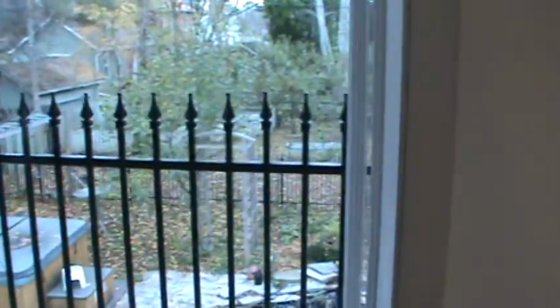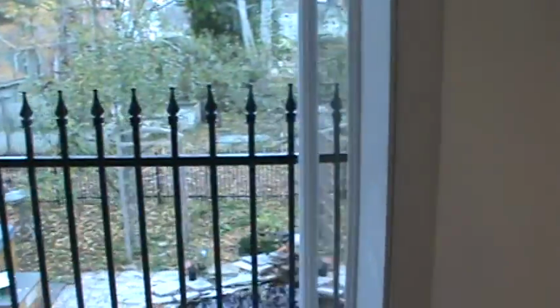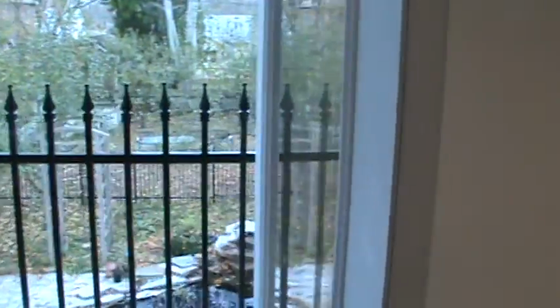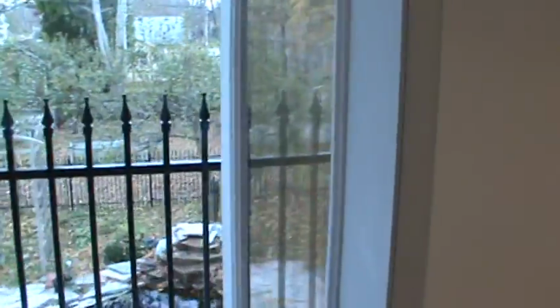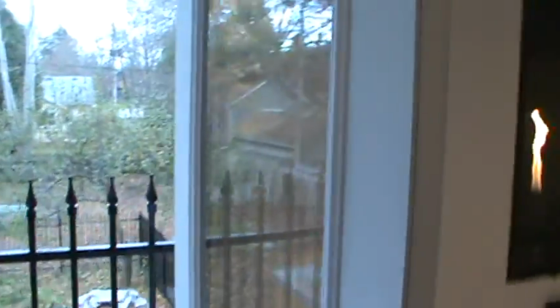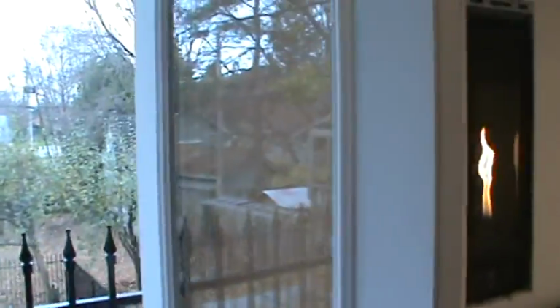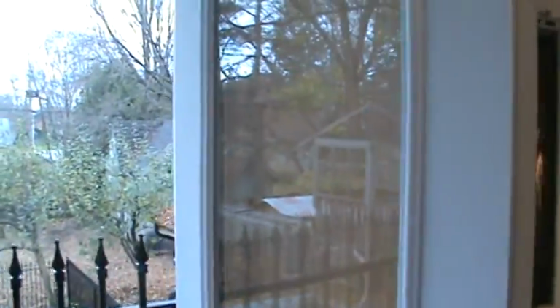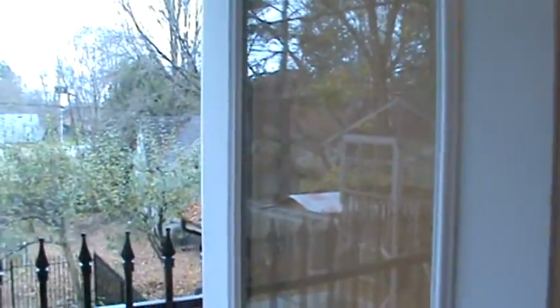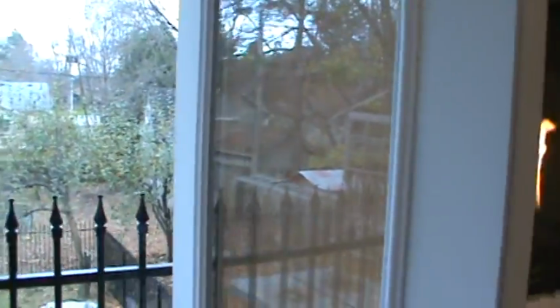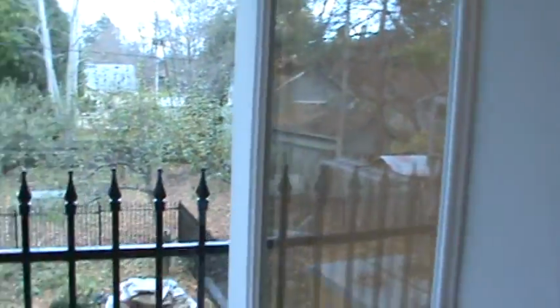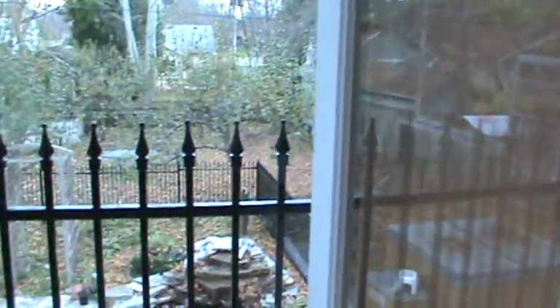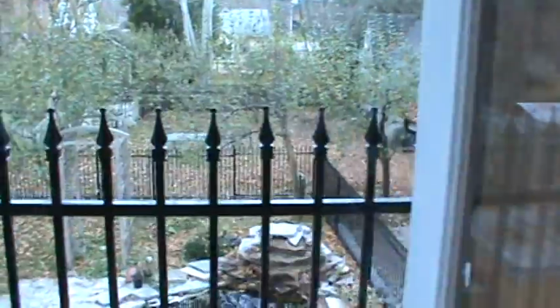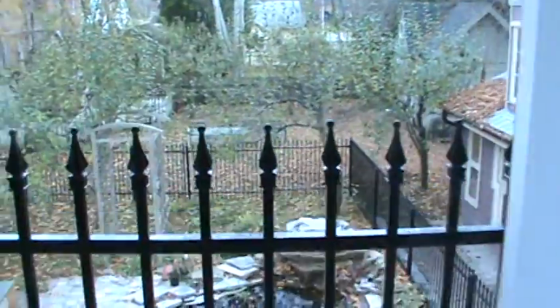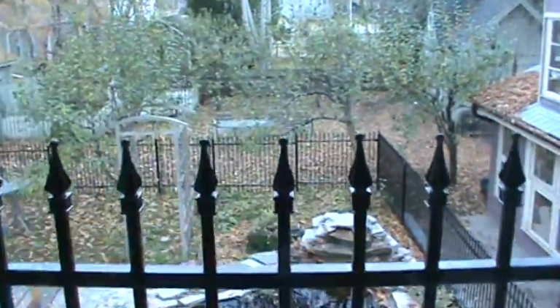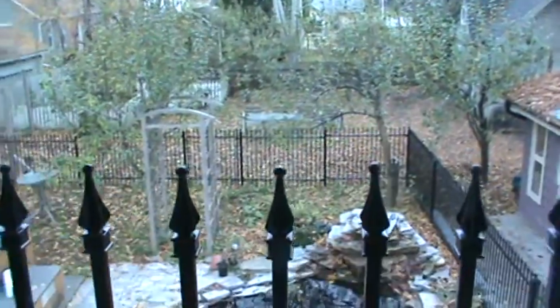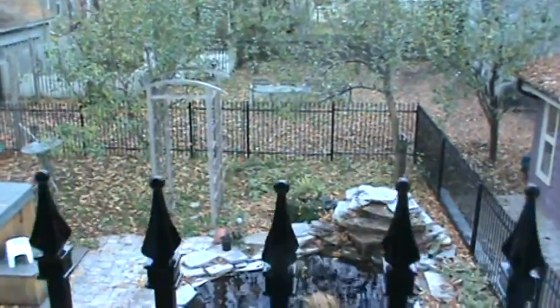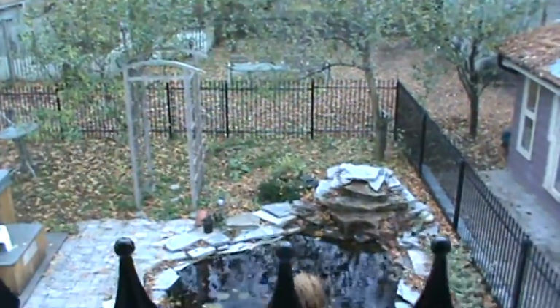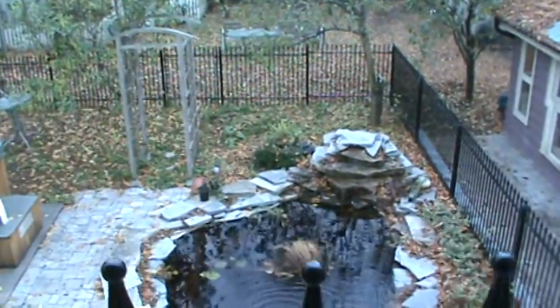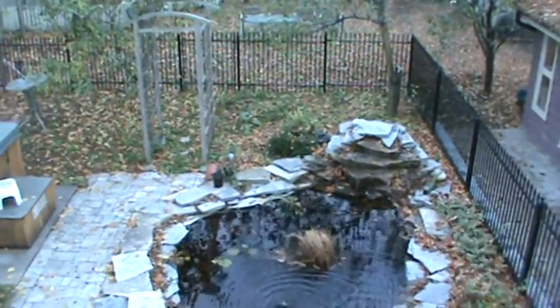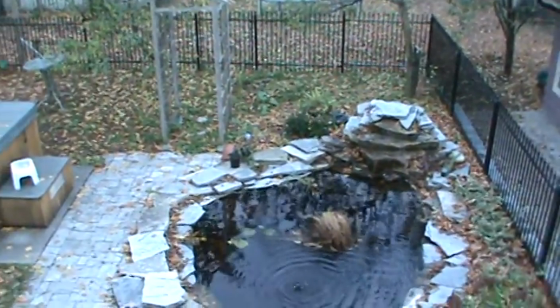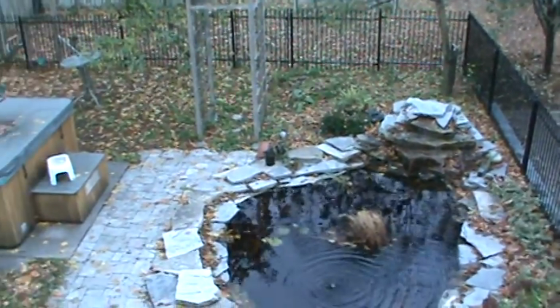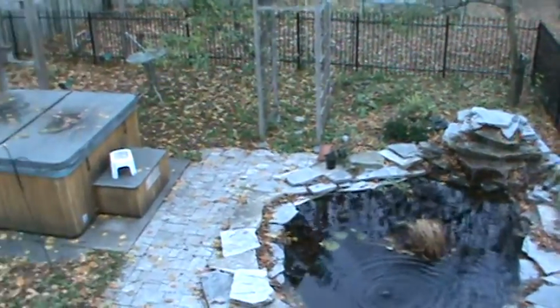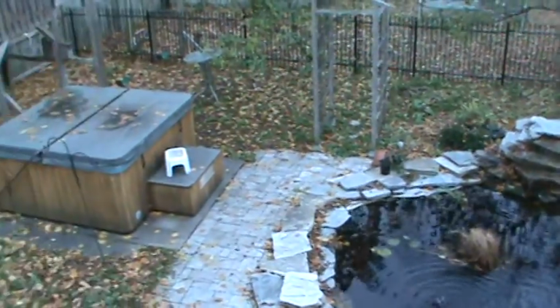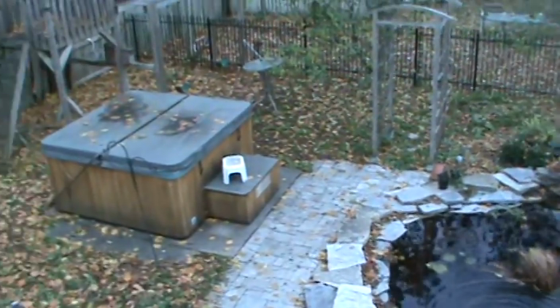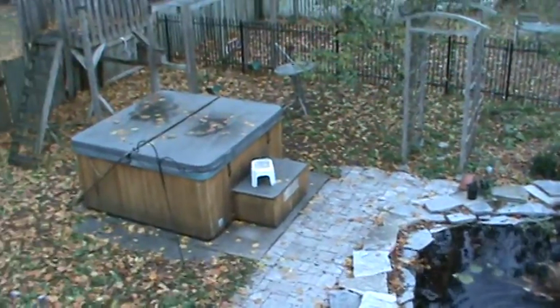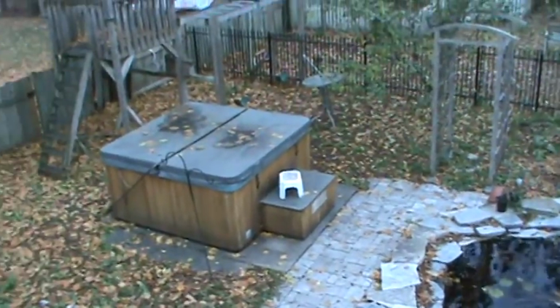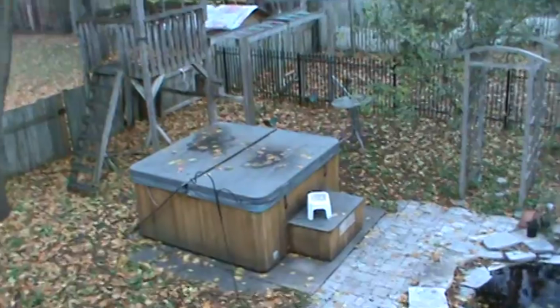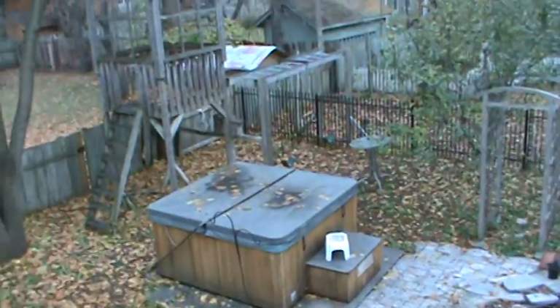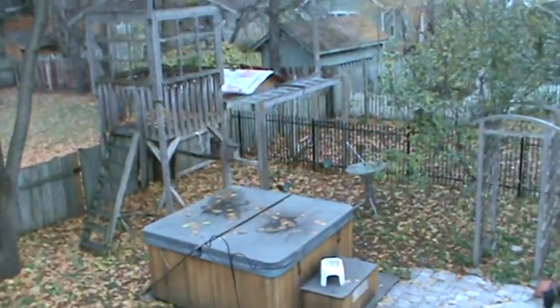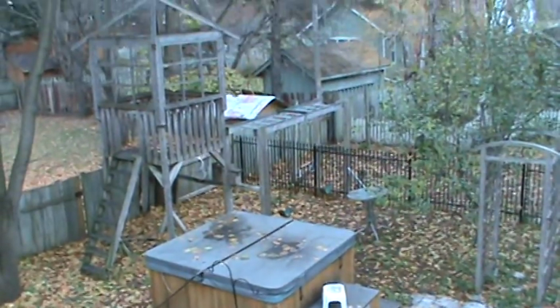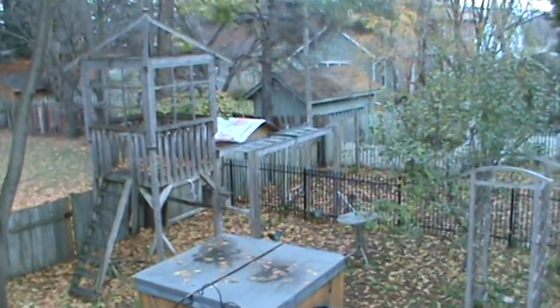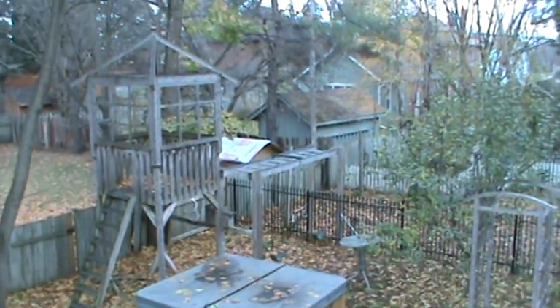The pièce de résistance is the French doors. My goodness. In the backyard — pond, hot tub, privacy, quiet.